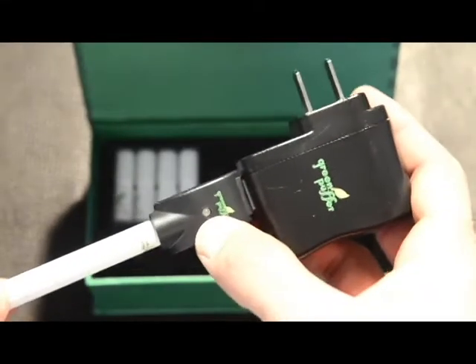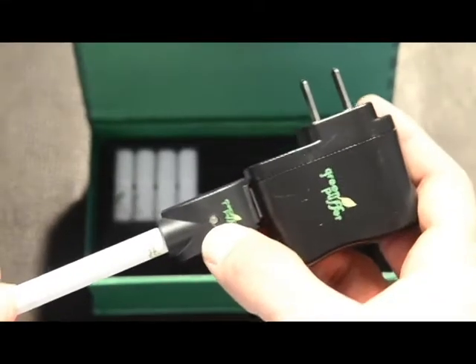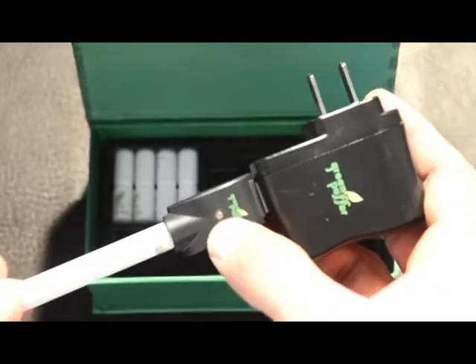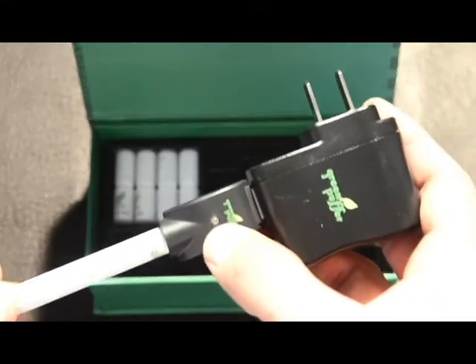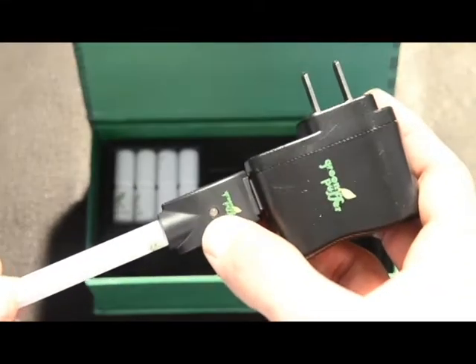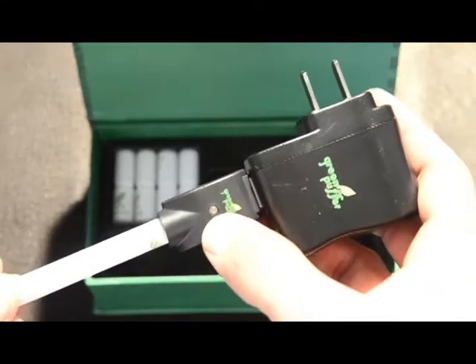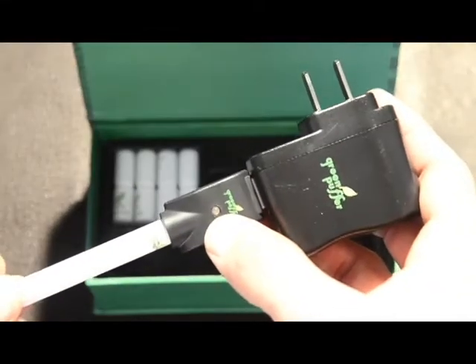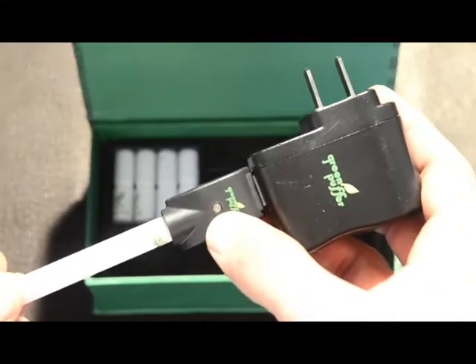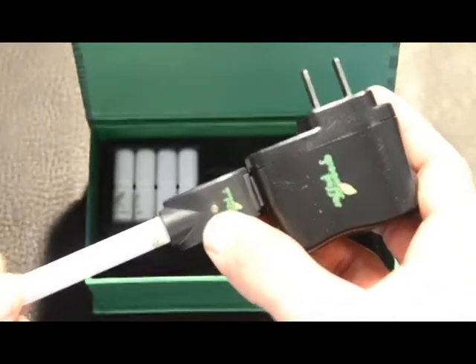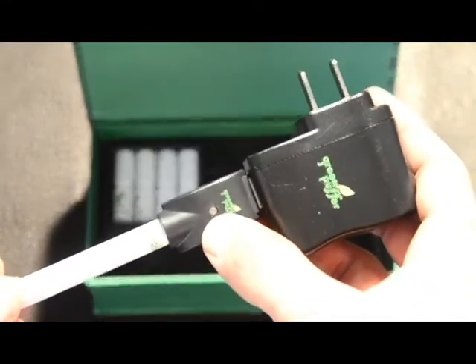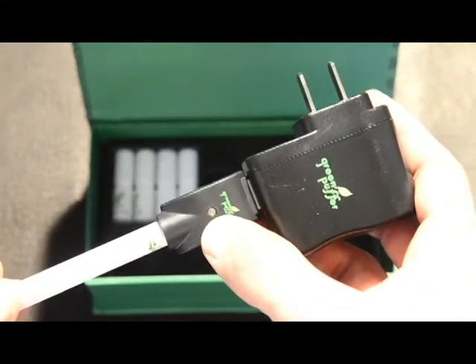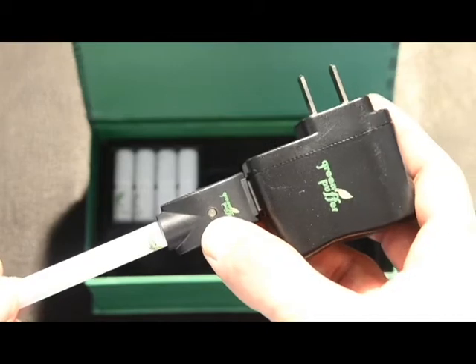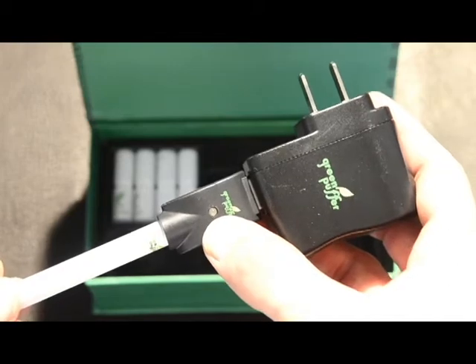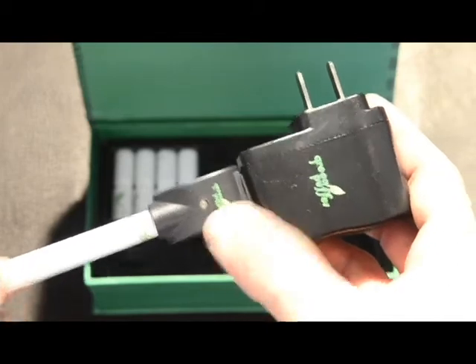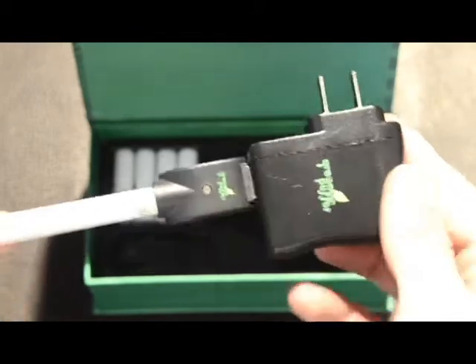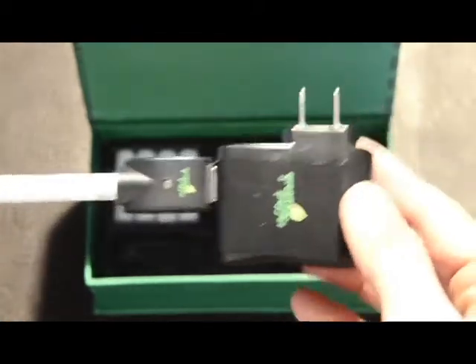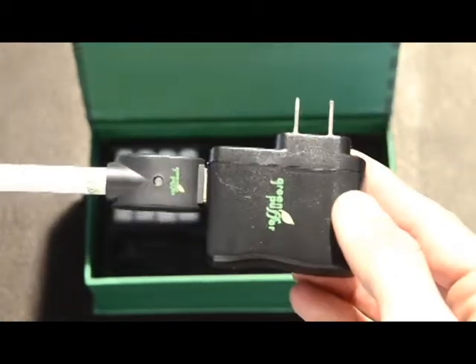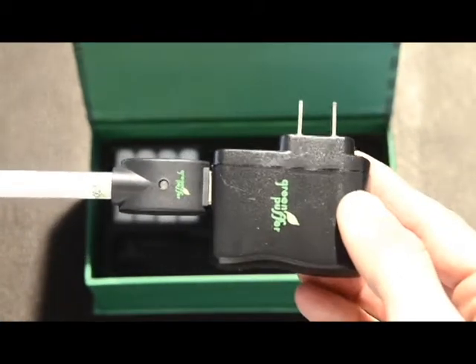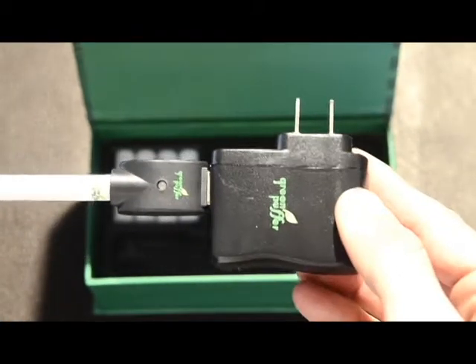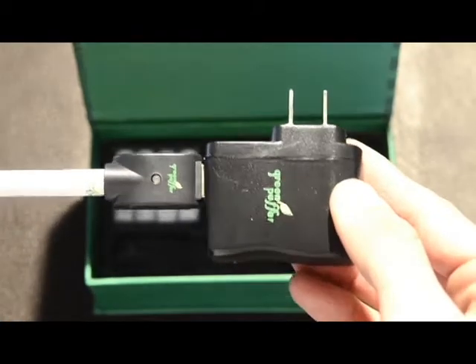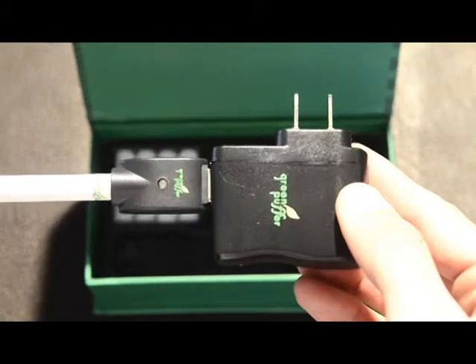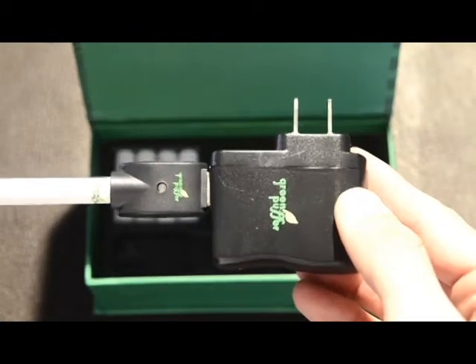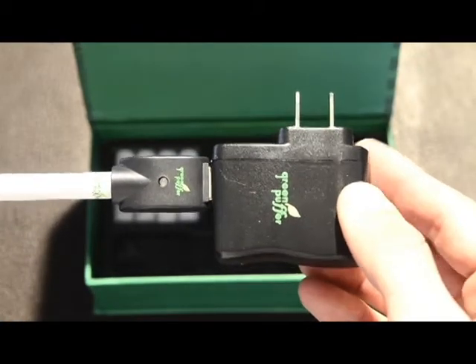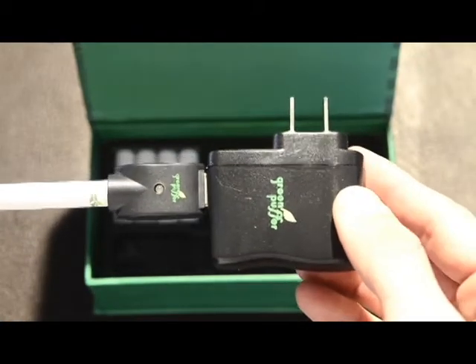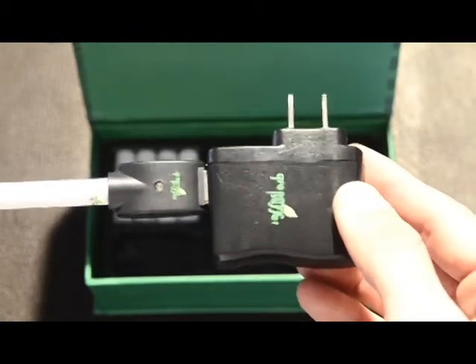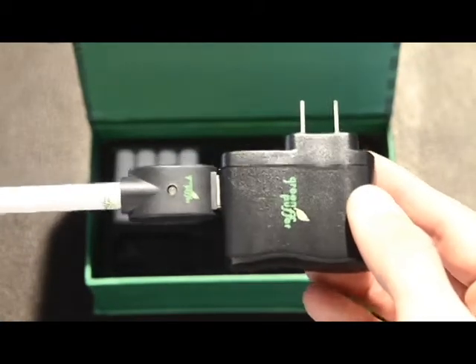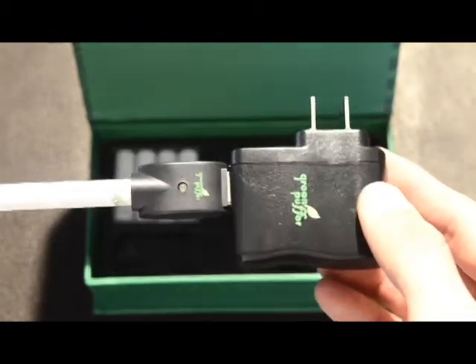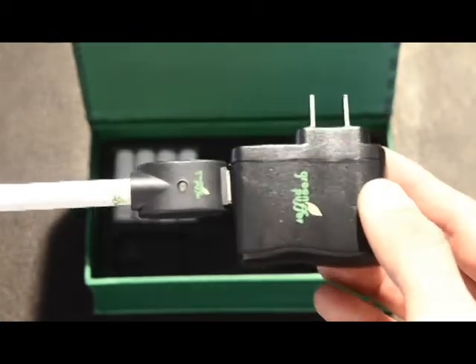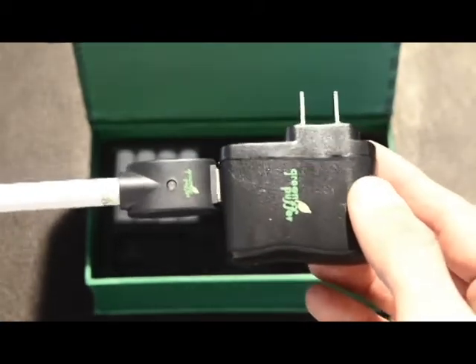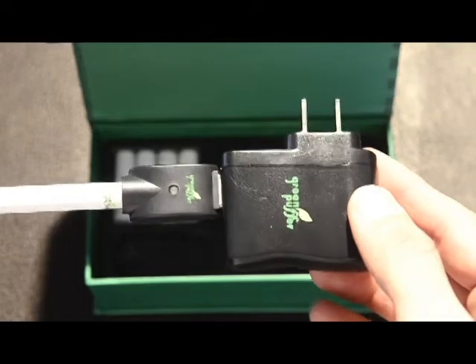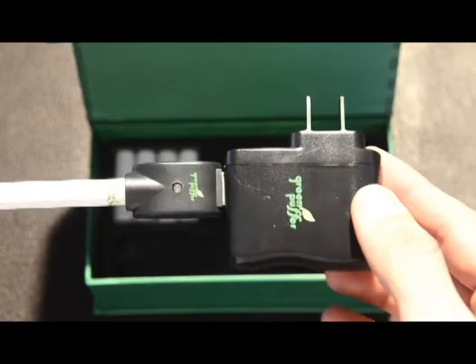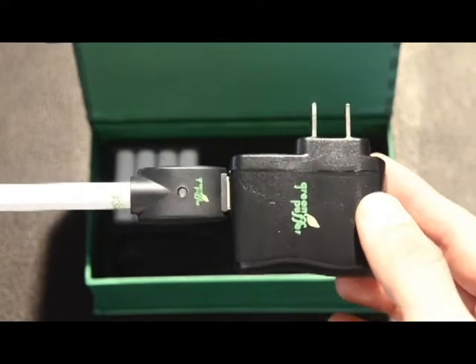The indicator light will go green or red depending on the charge of the battery. We recommend that you fully charge your Green Puffer battery before first use to get the most out of your electronic cigarette batteries.